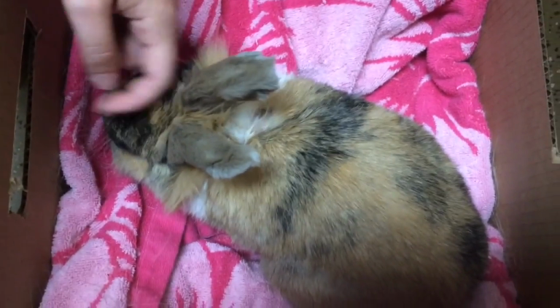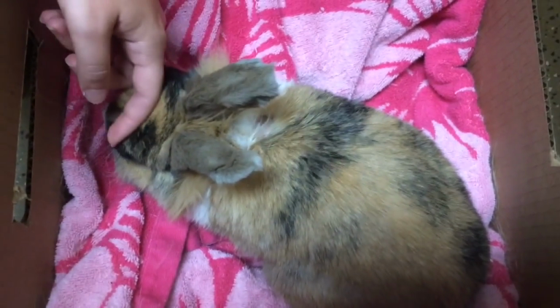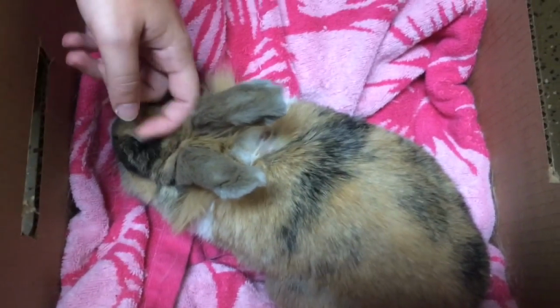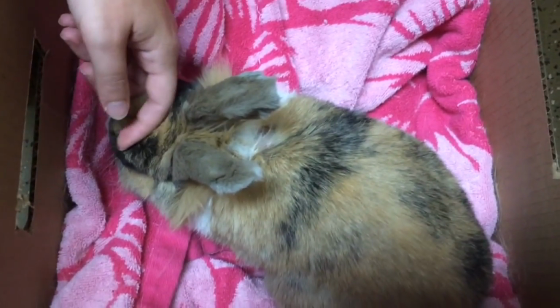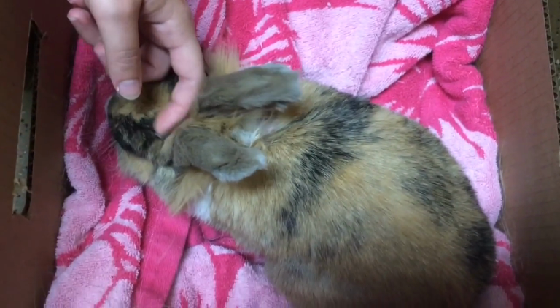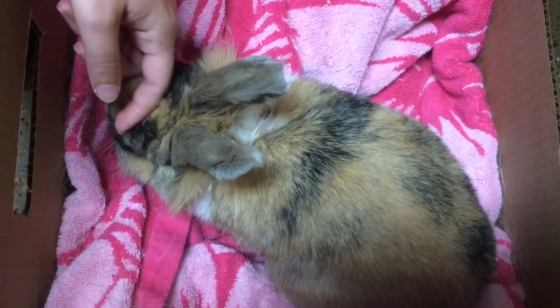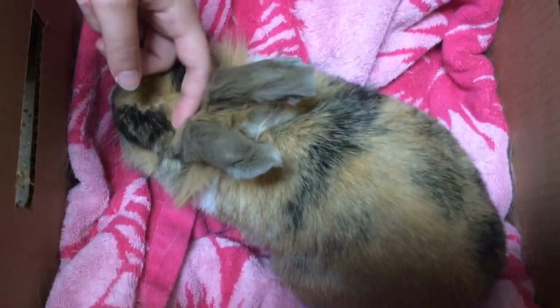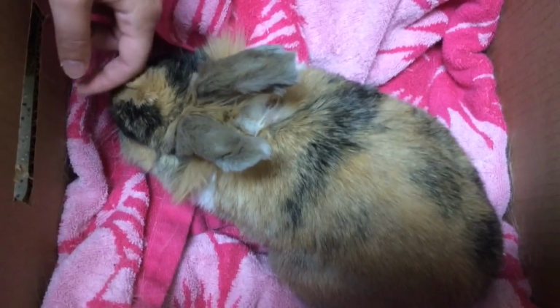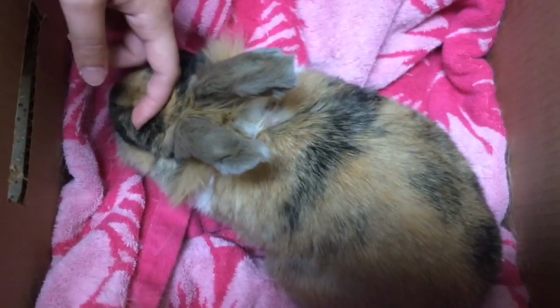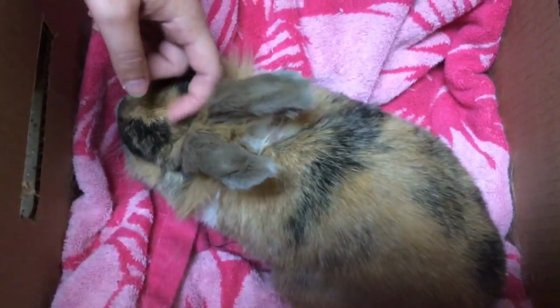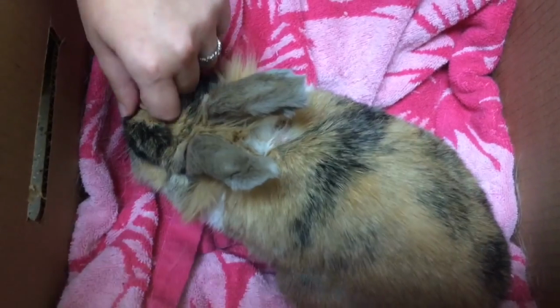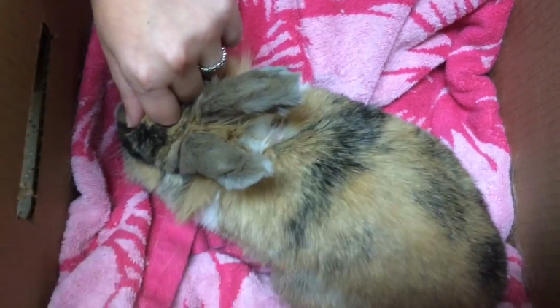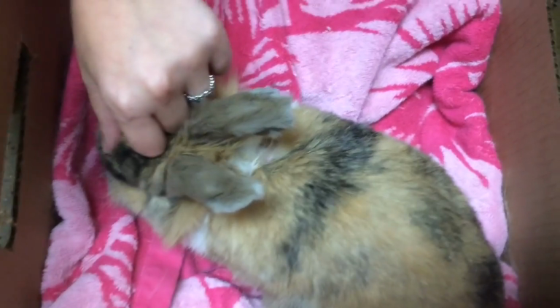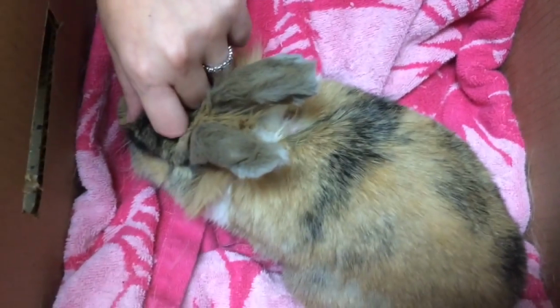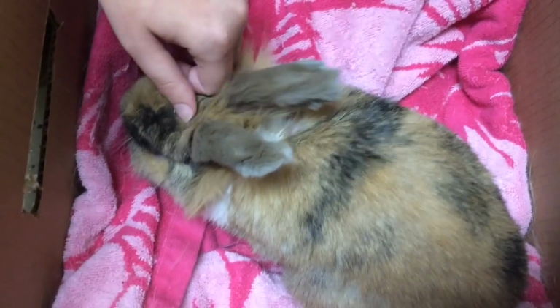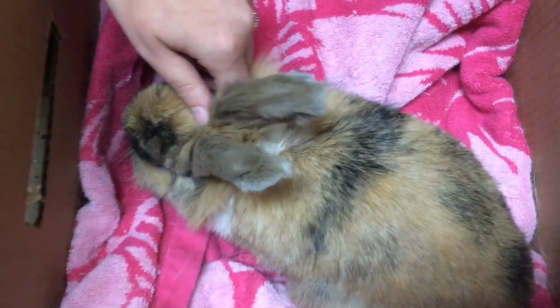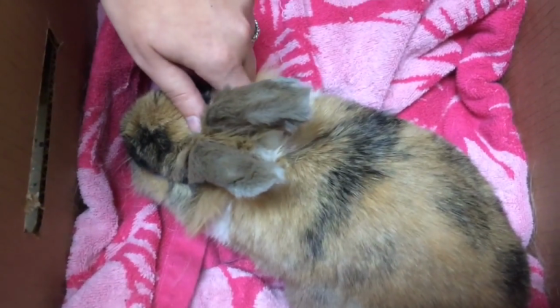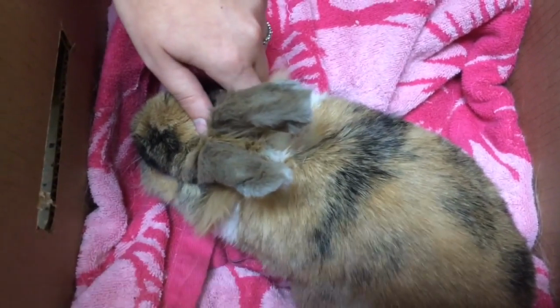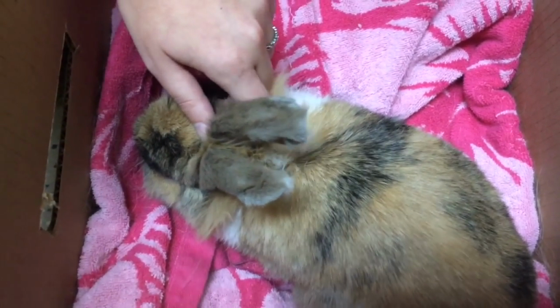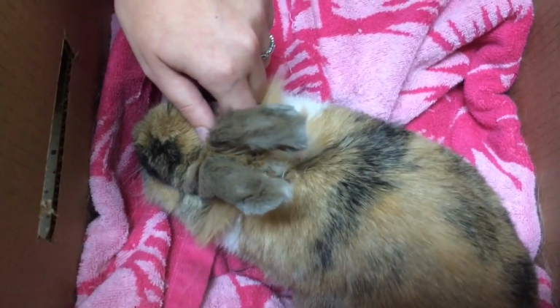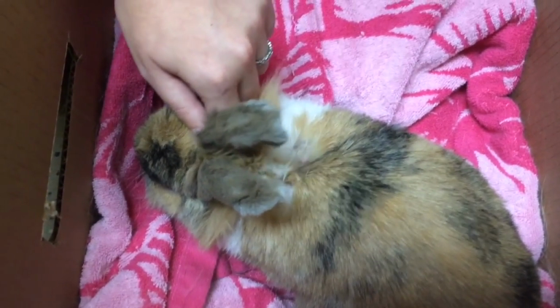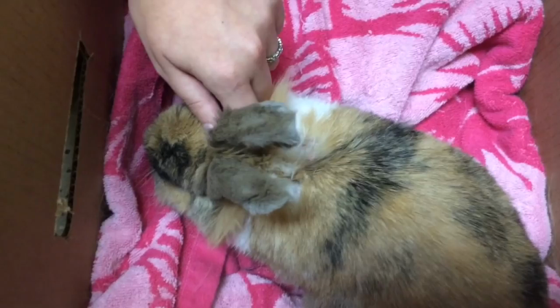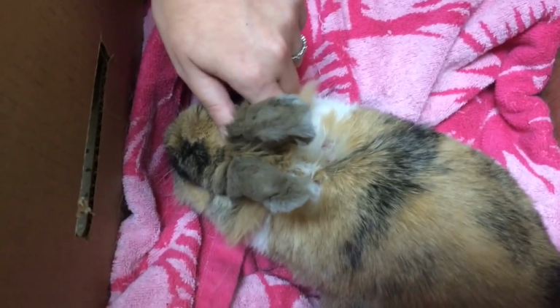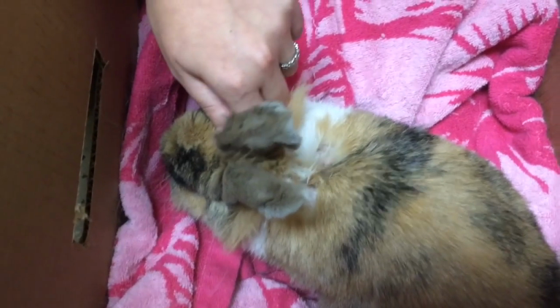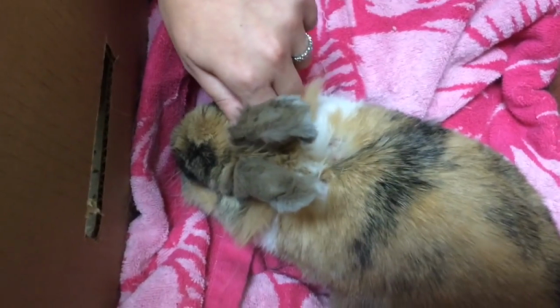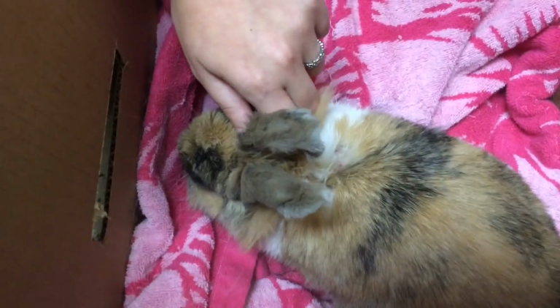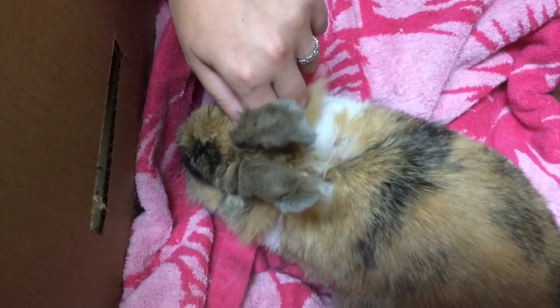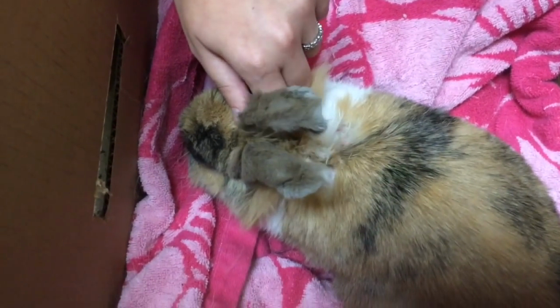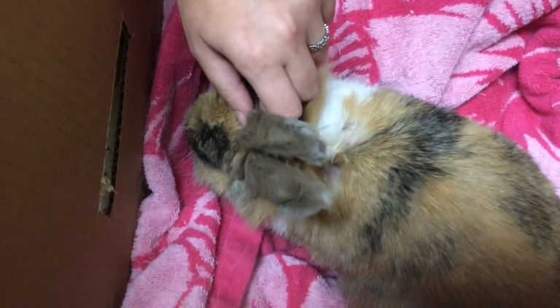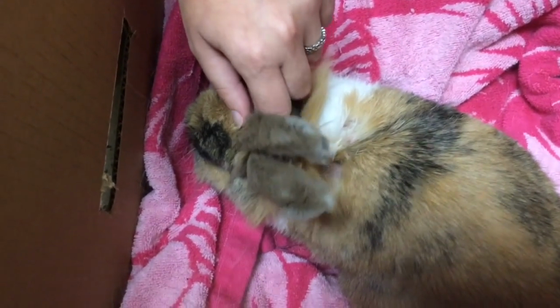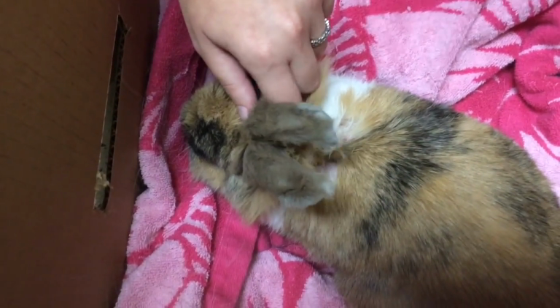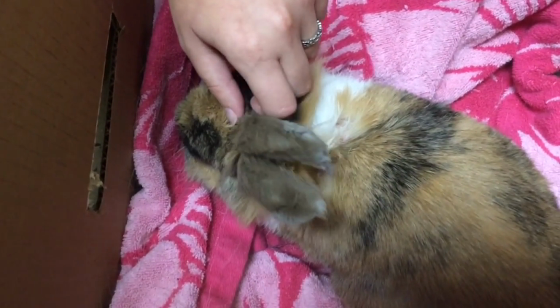We've actually just gone and swabbed that area as well as inside the ear. She thought we may have had mites, but we were negative for mites. On cytology we did have a branching mycelial fungus, so we're going to go ahead and start with an antifungal shampoo.